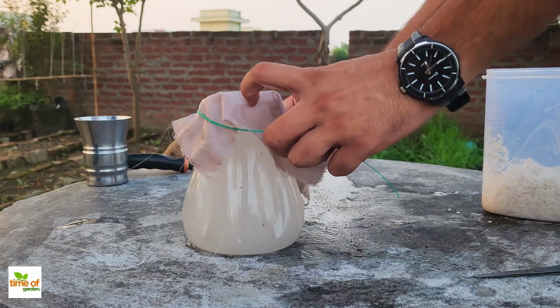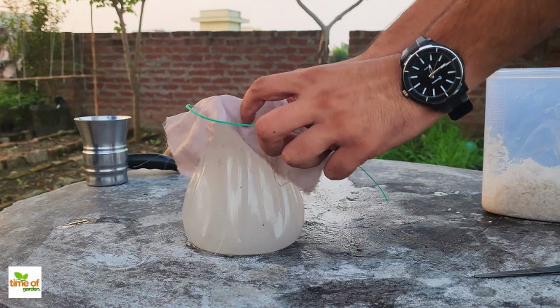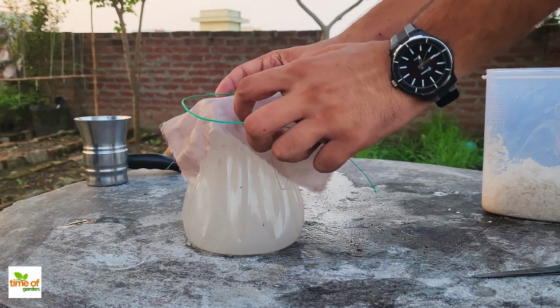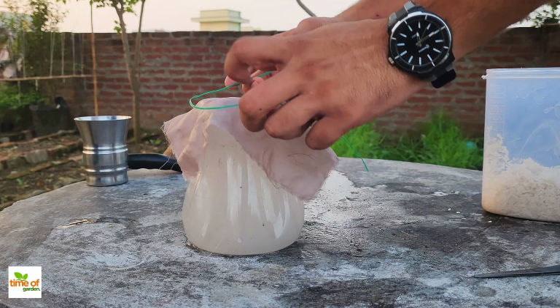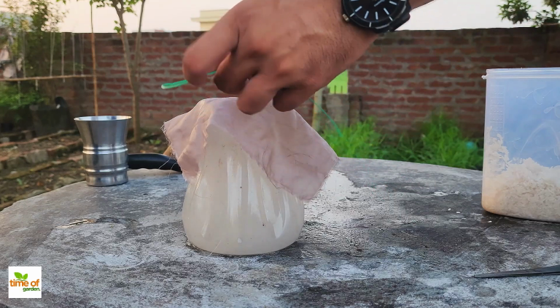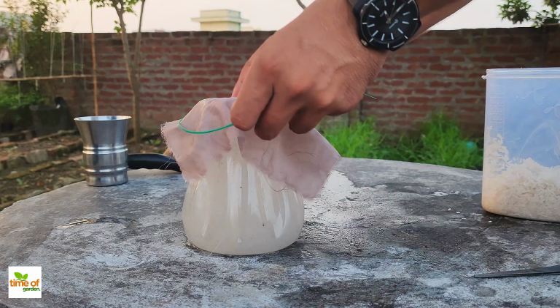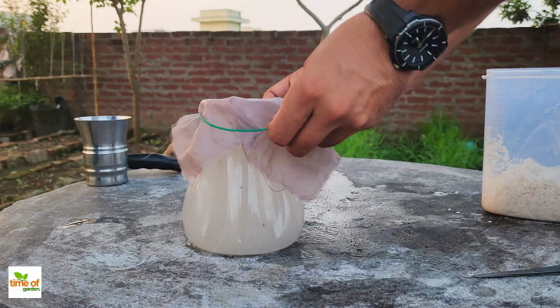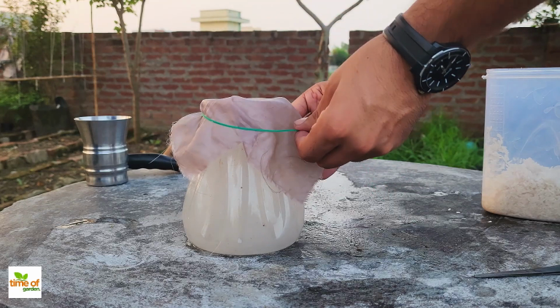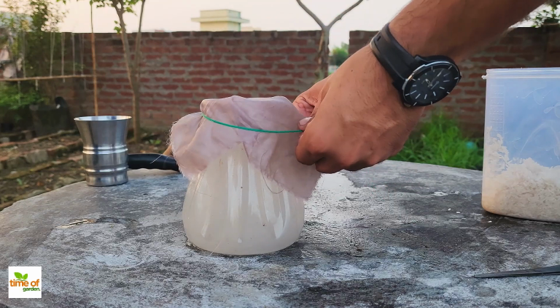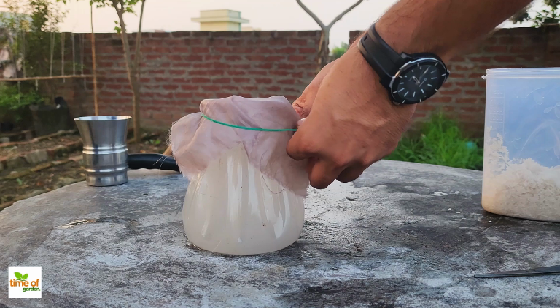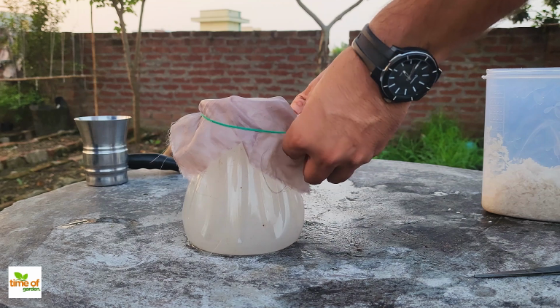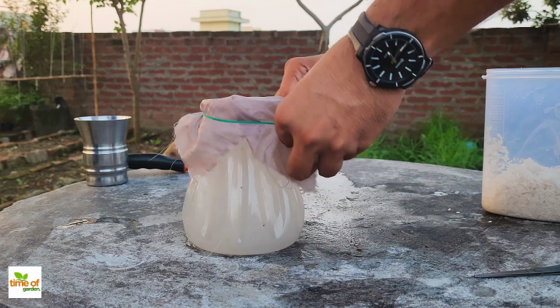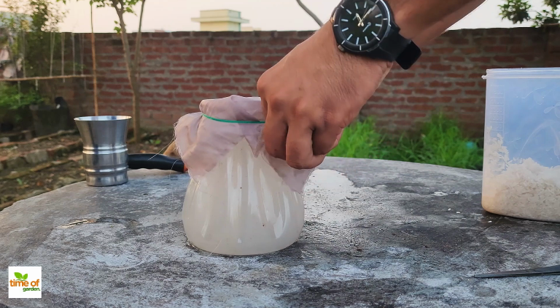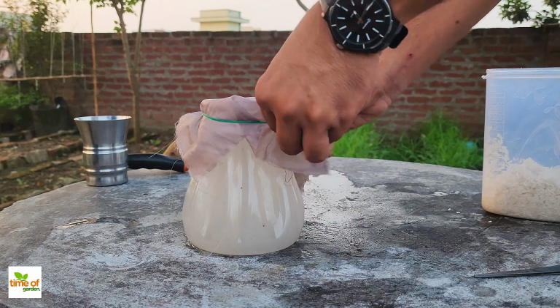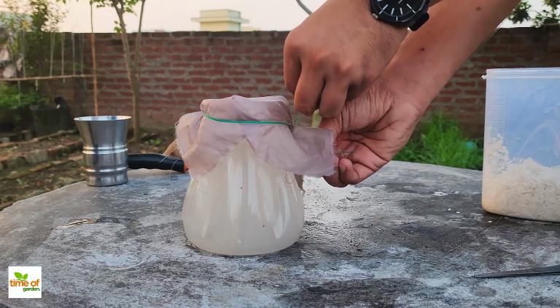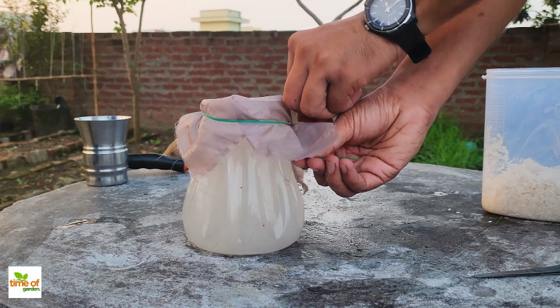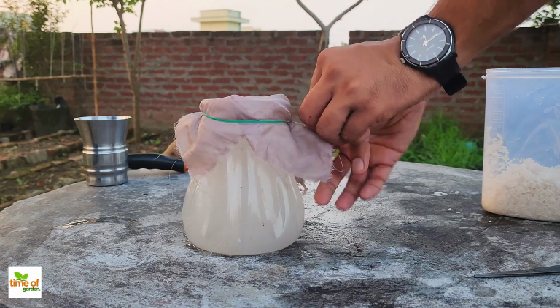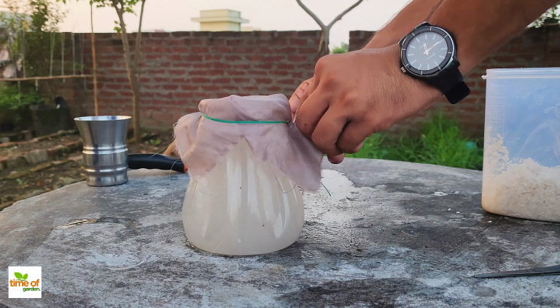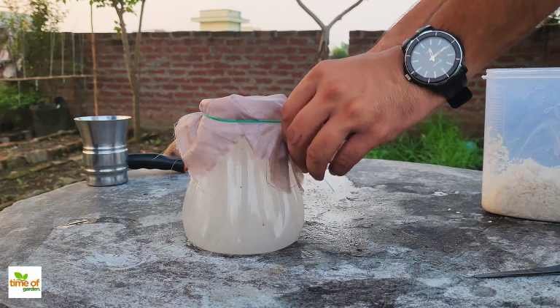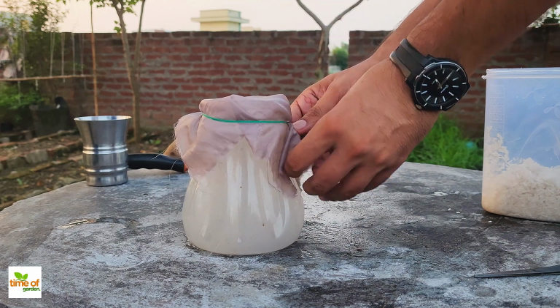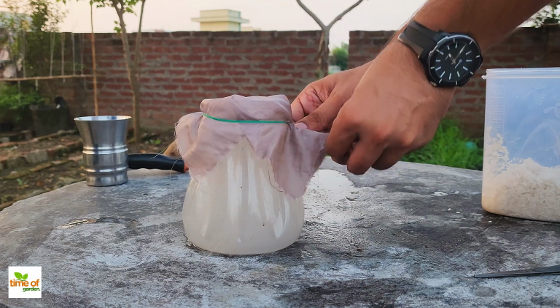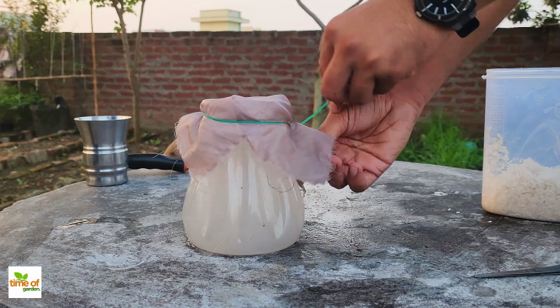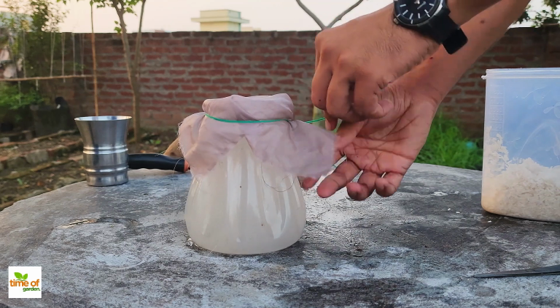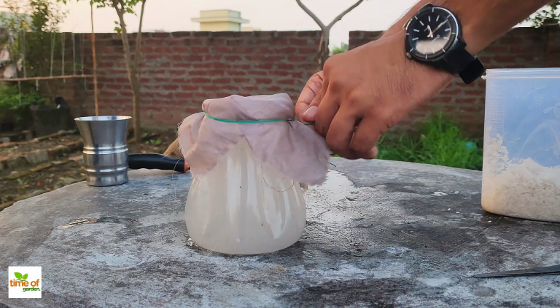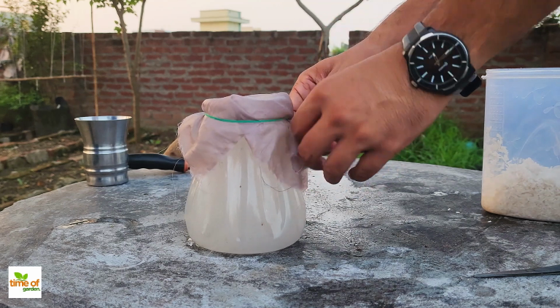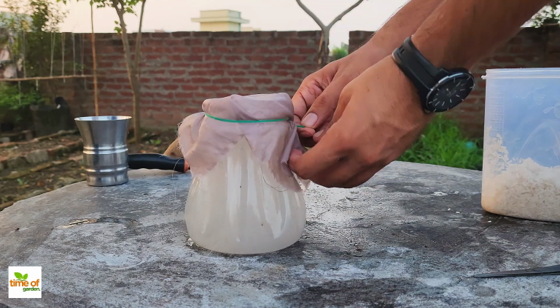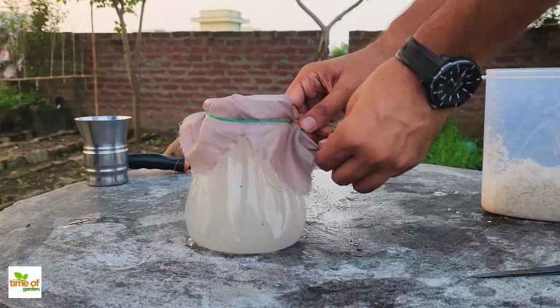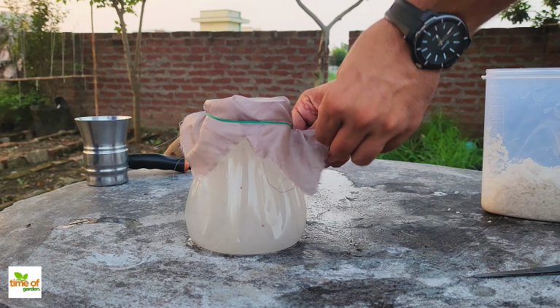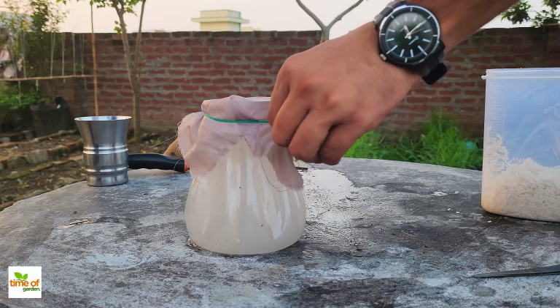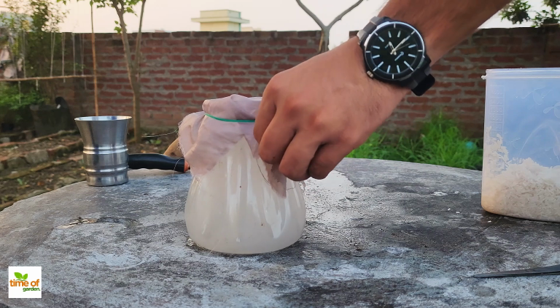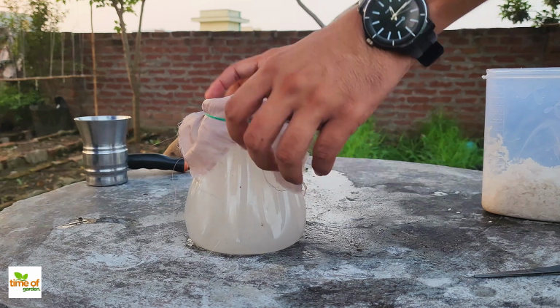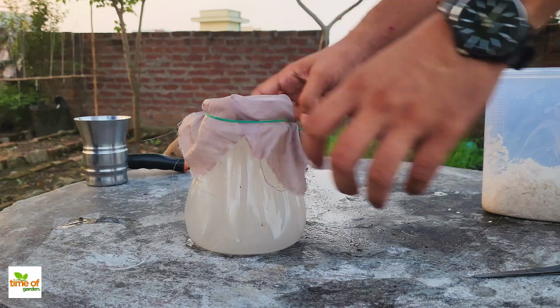During this time, the natural microbes from the rice water will start to ferment and multiply, preparing the perfect environment for the lactic acid bacteria we're about to create.